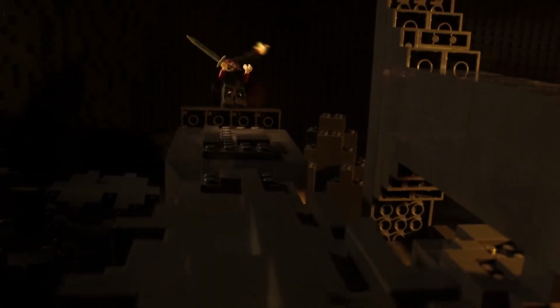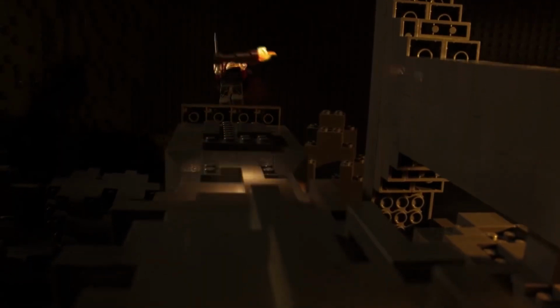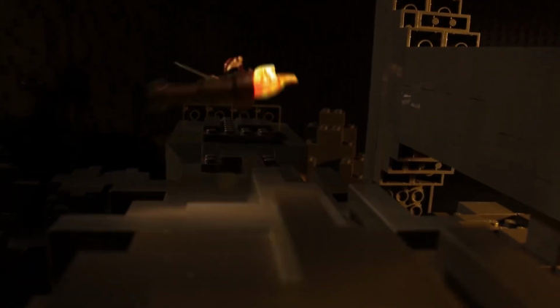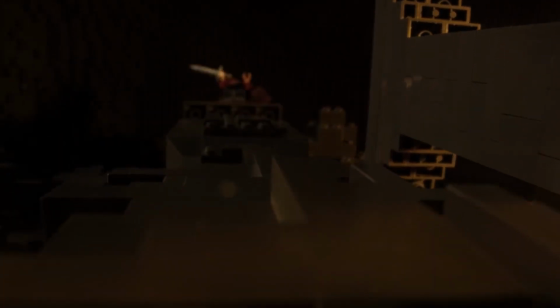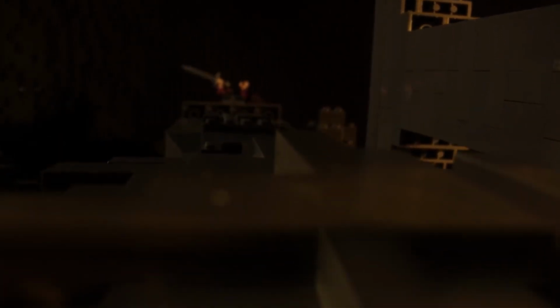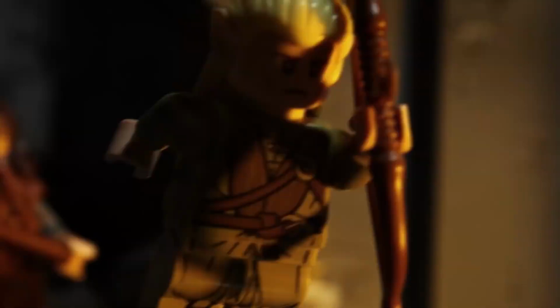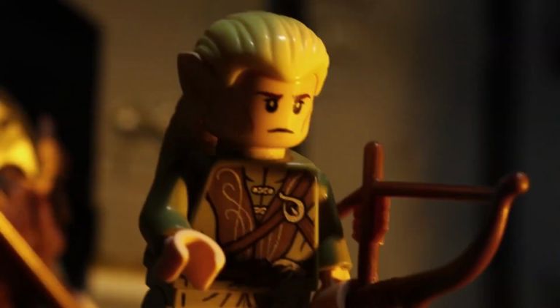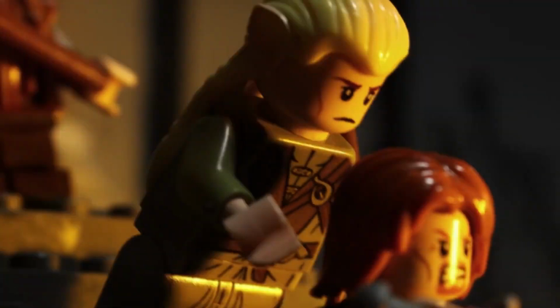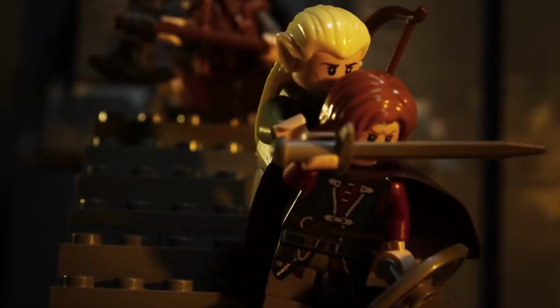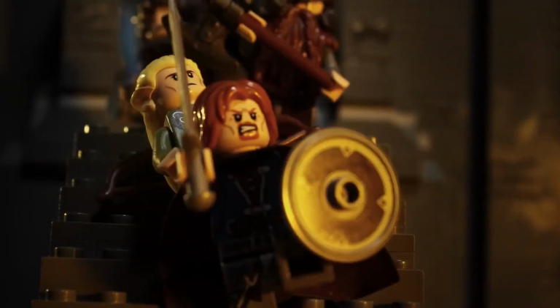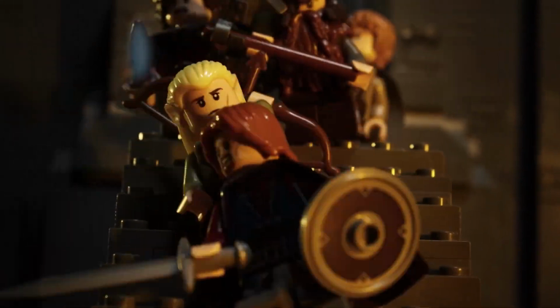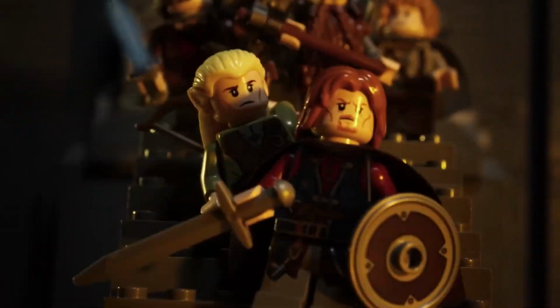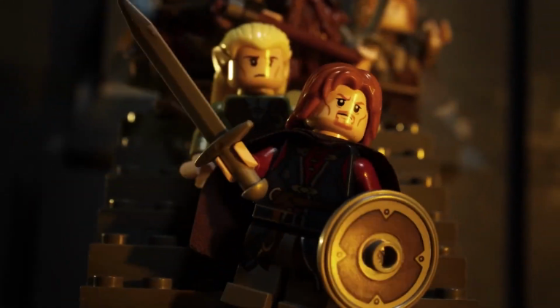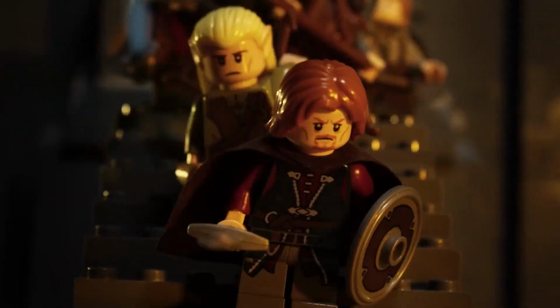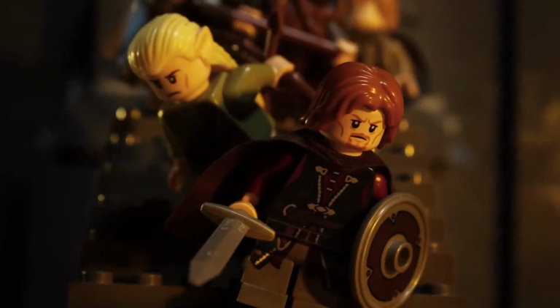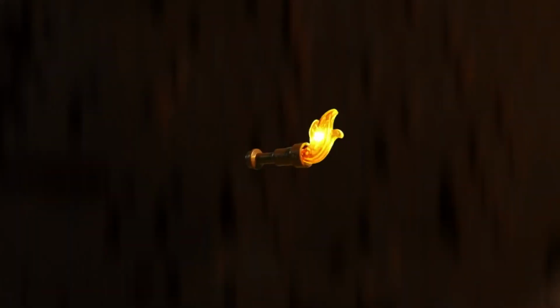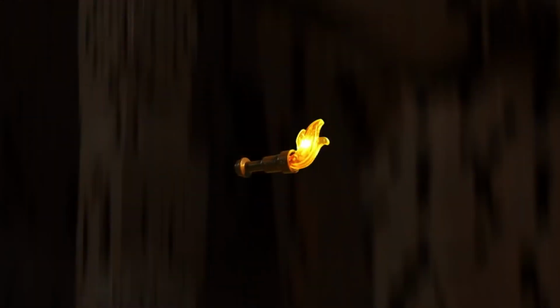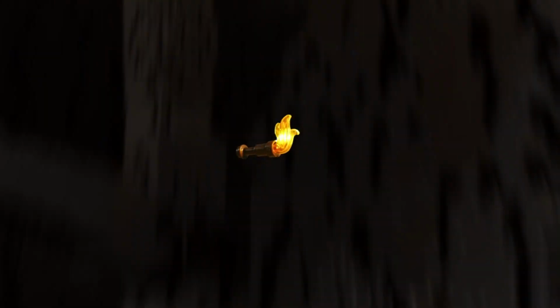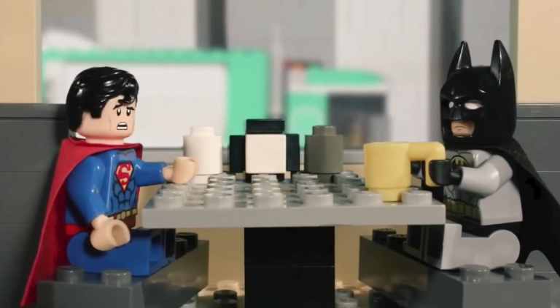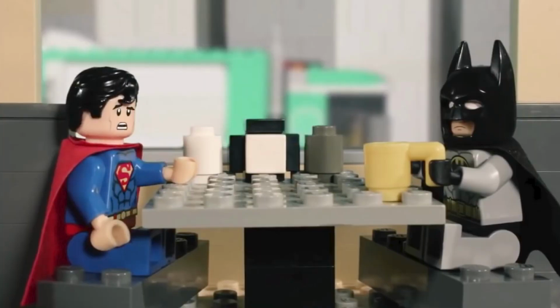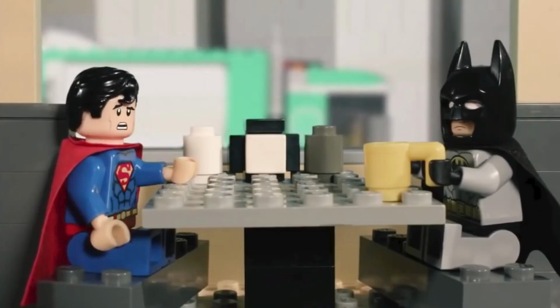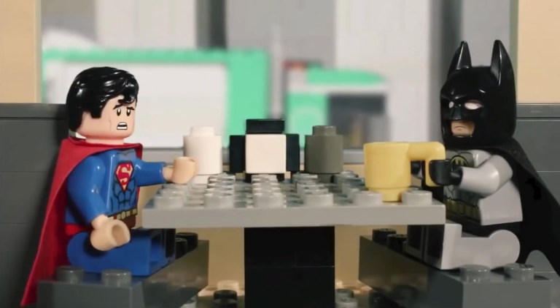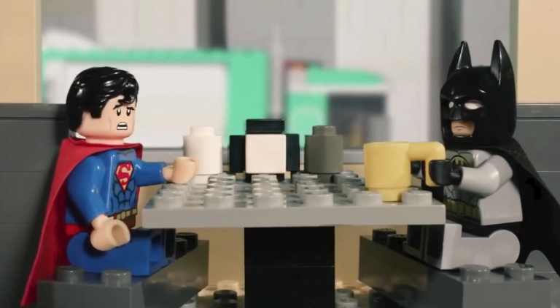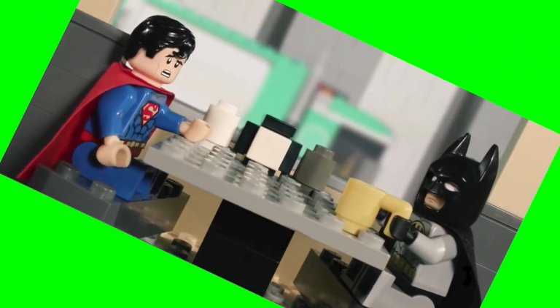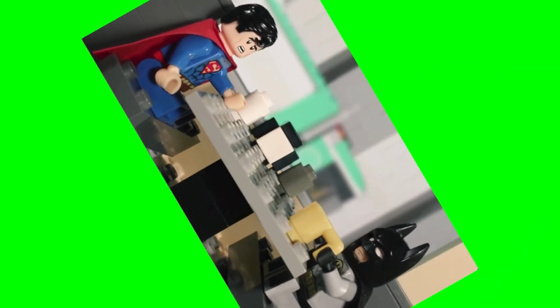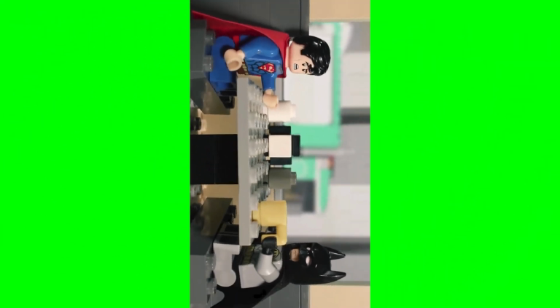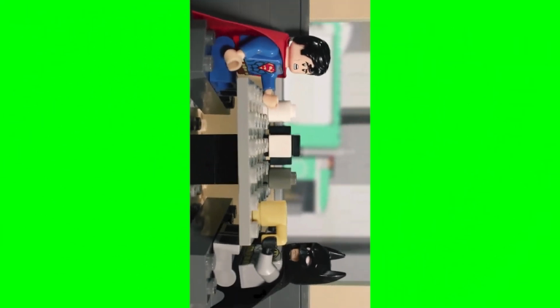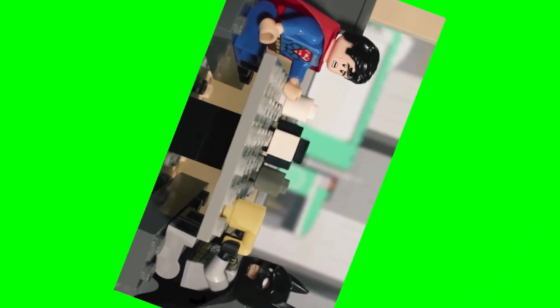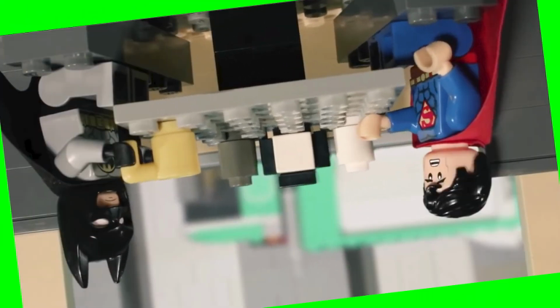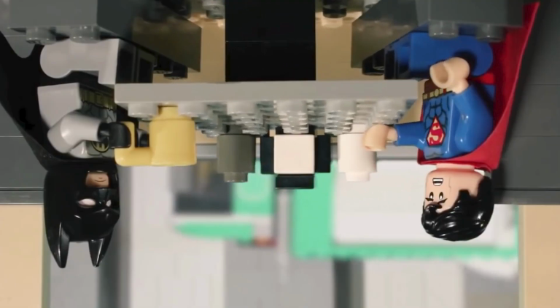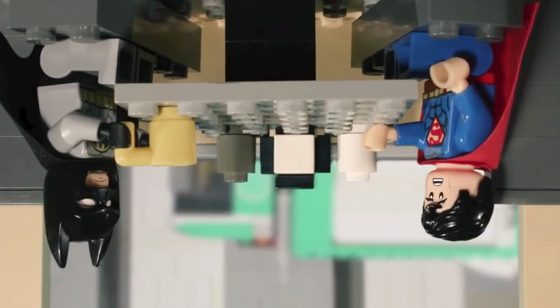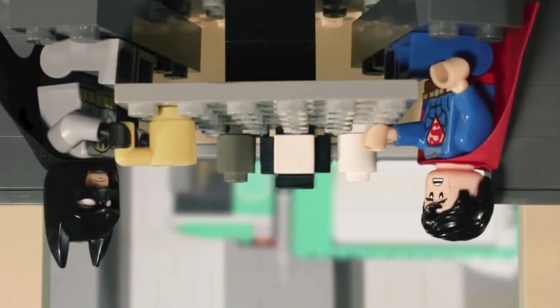The trick is knowing how. Much like a magic trick, it's far simpler than it seems — in fact it has nothing to do with filming at all. You just have to build your set sideways, or upside down, depending on the shot.